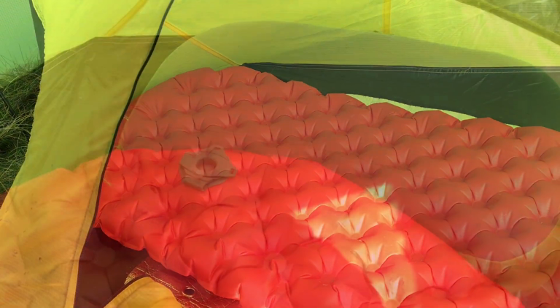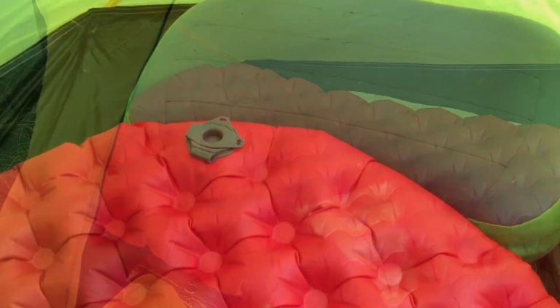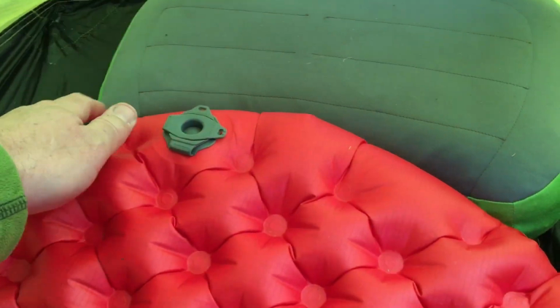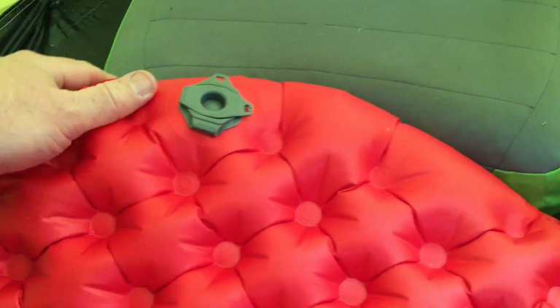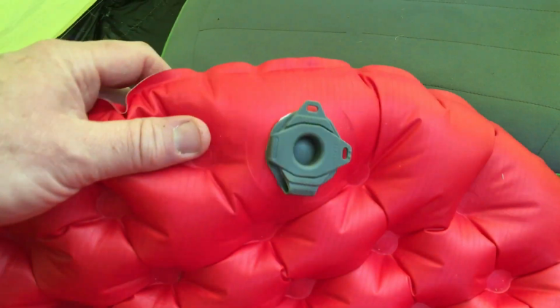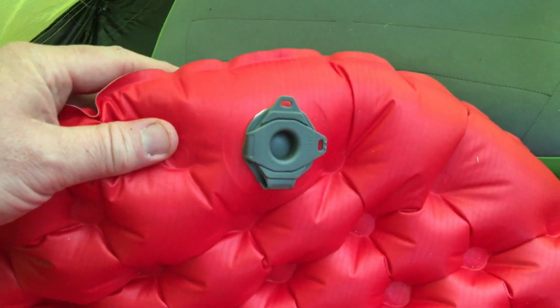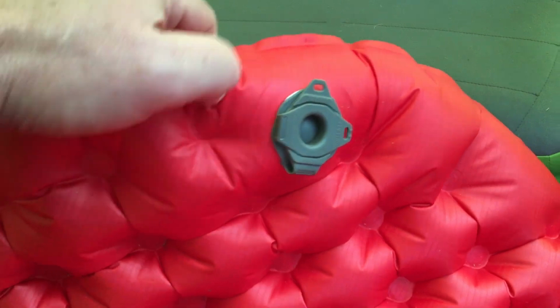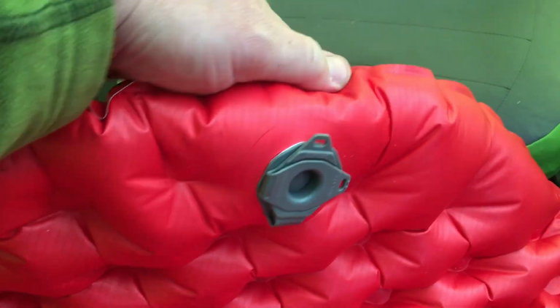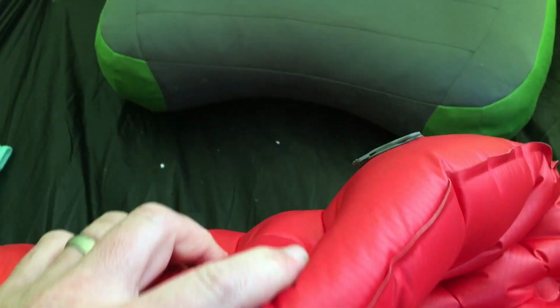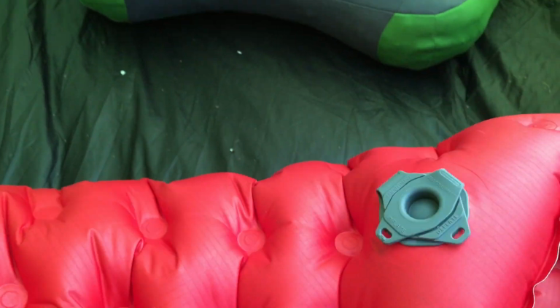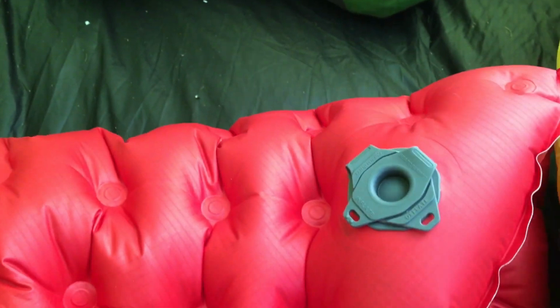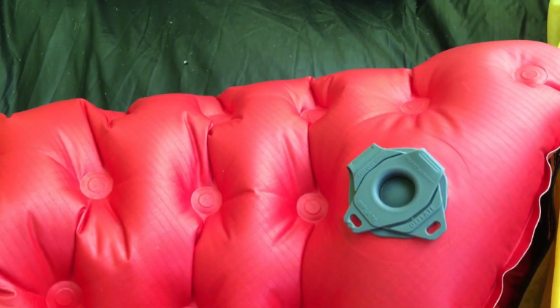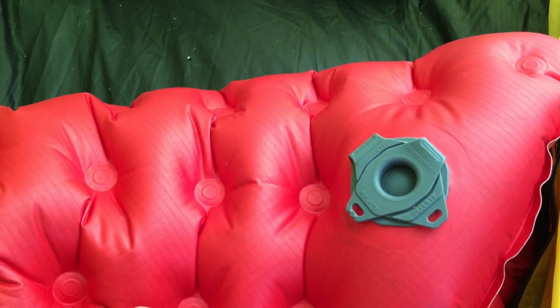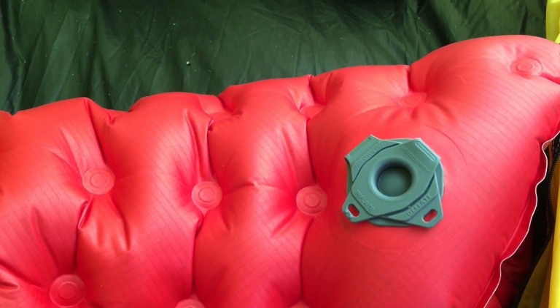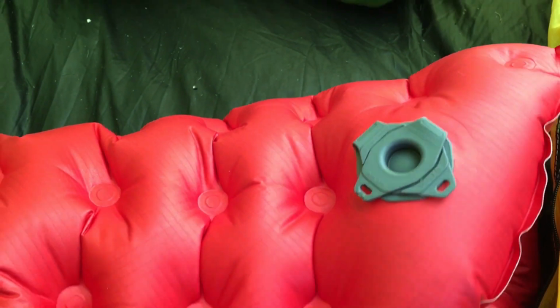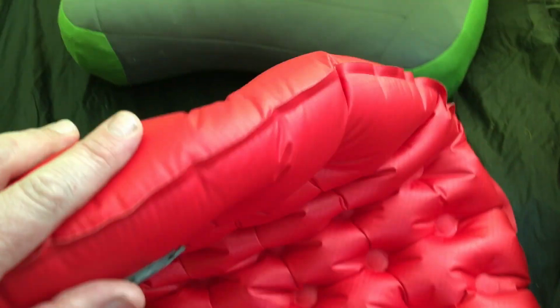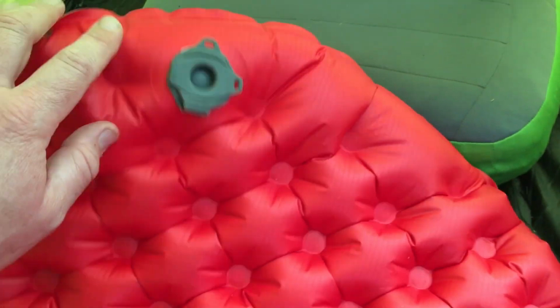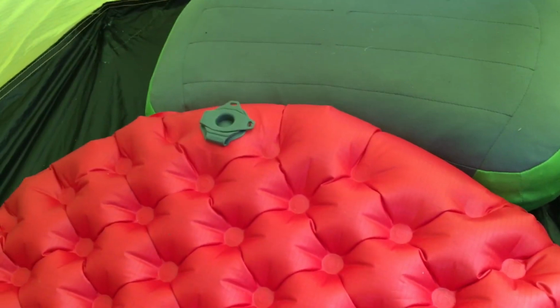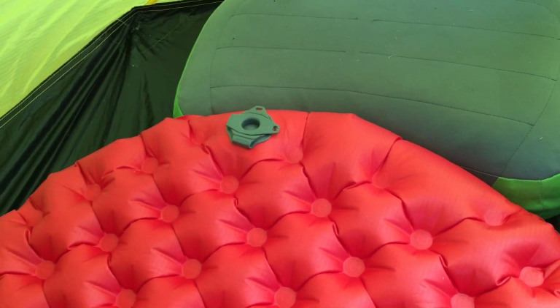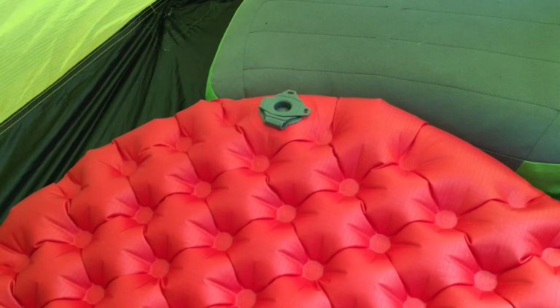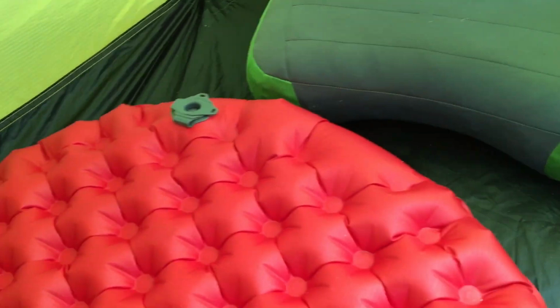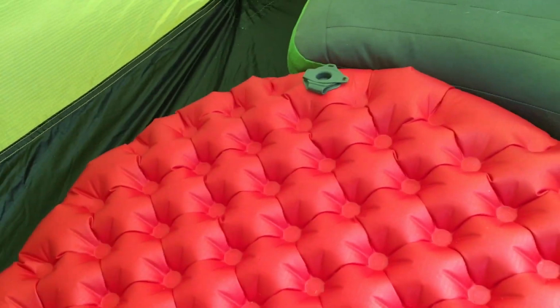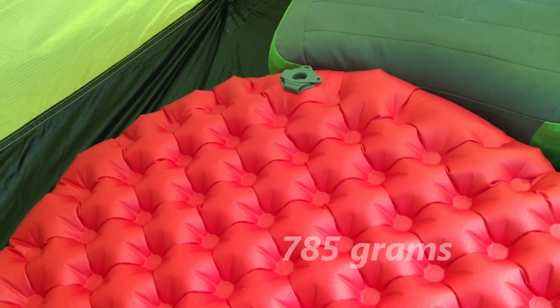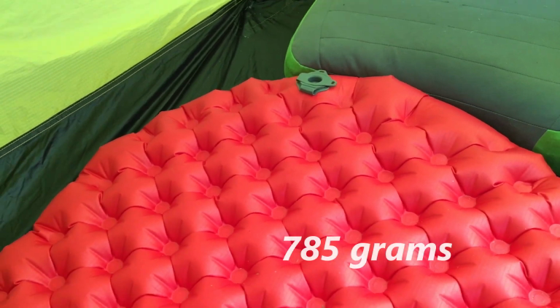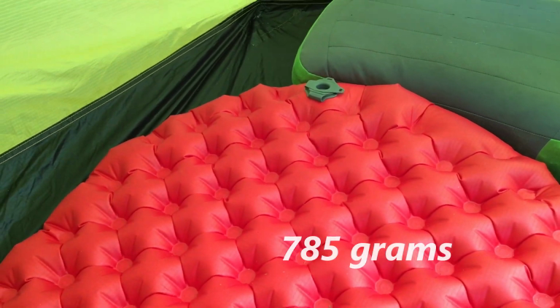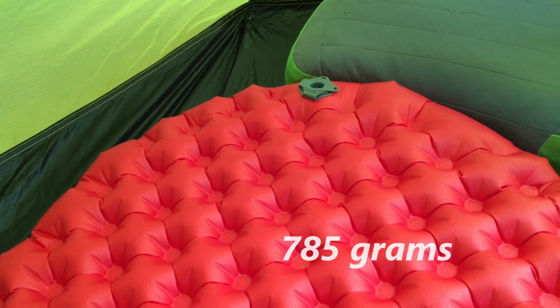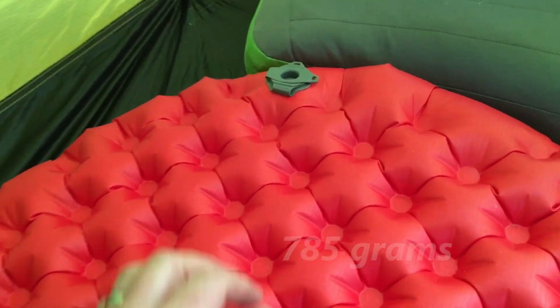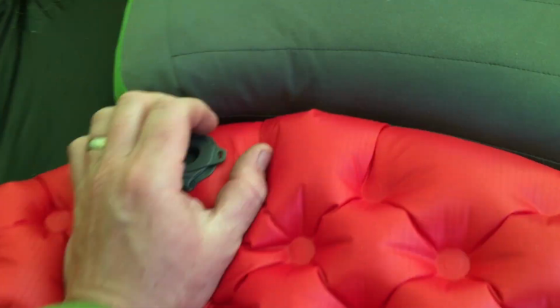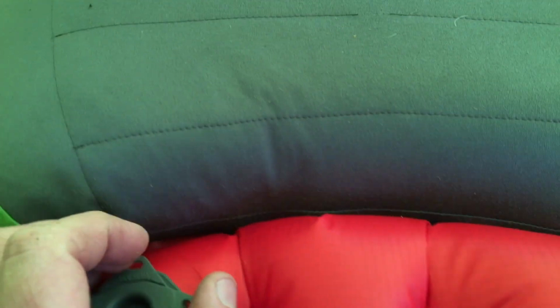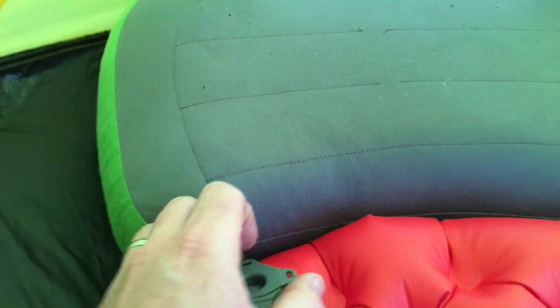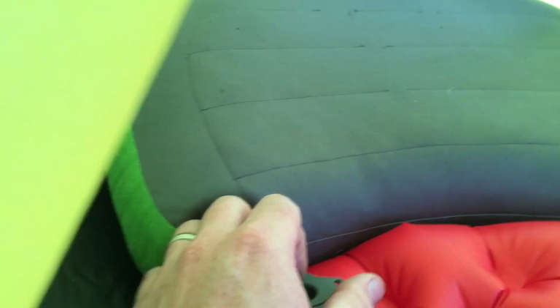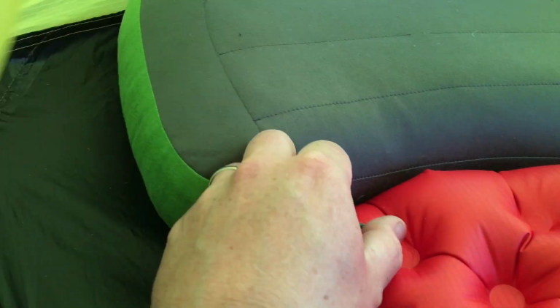It's an insulated mat and what I like about it is the feature that it's got two separate chambers — one on the front and one on the back. So the idea is that if you ever suffer from a puncture, you've always got one side as a backup.